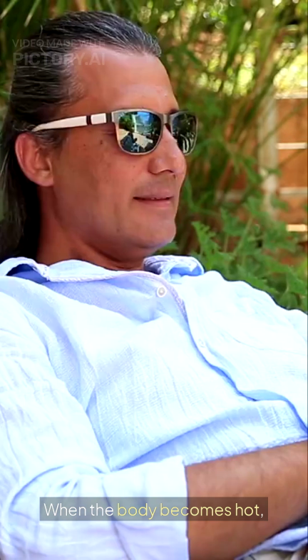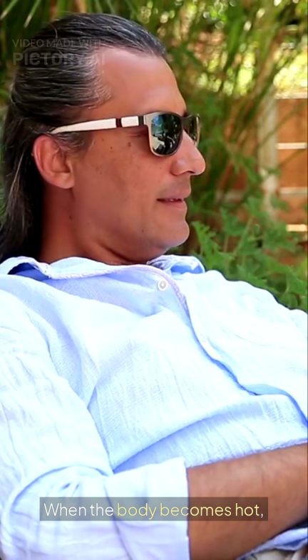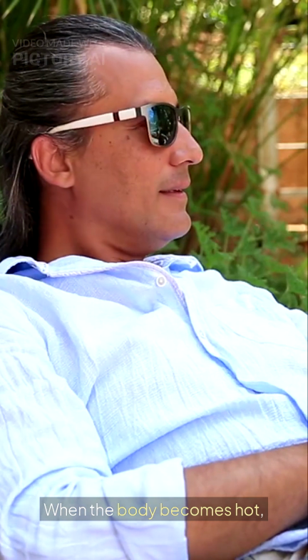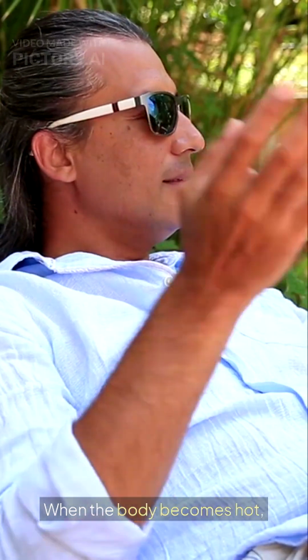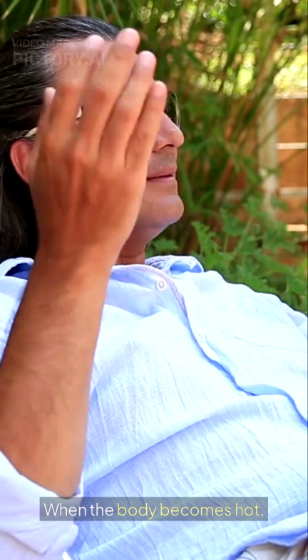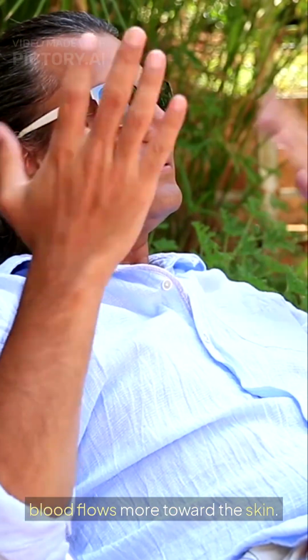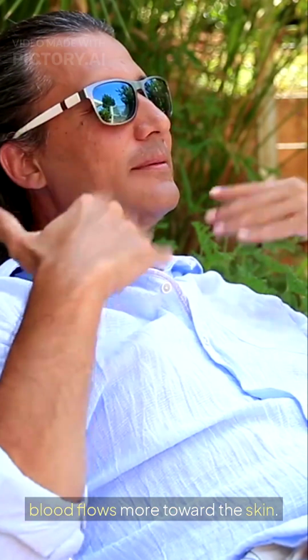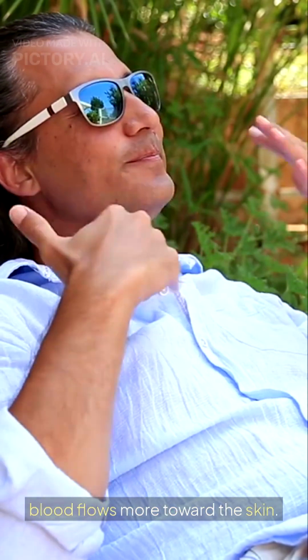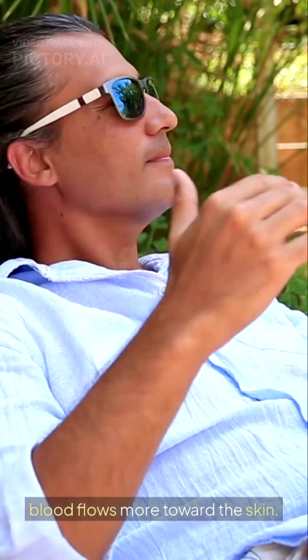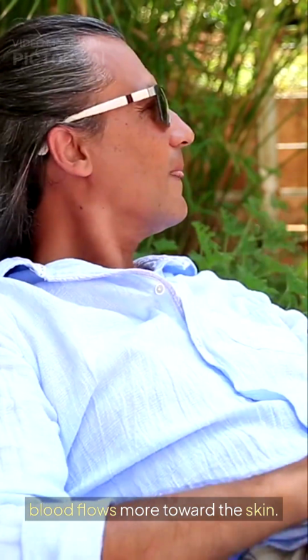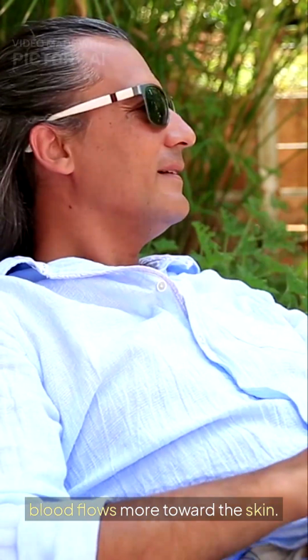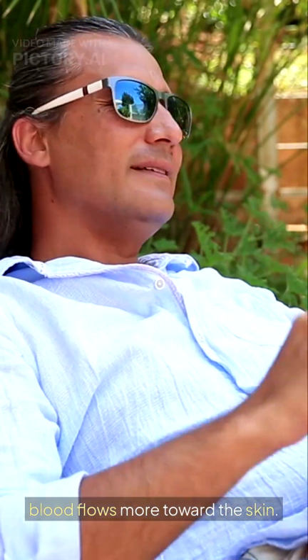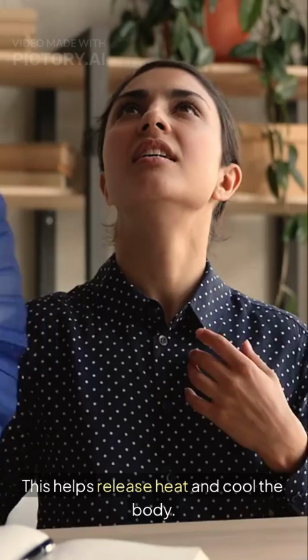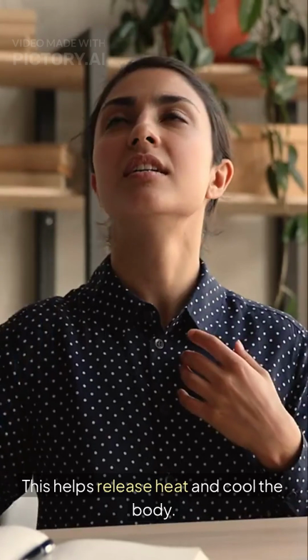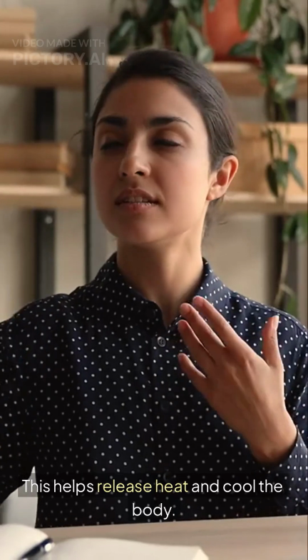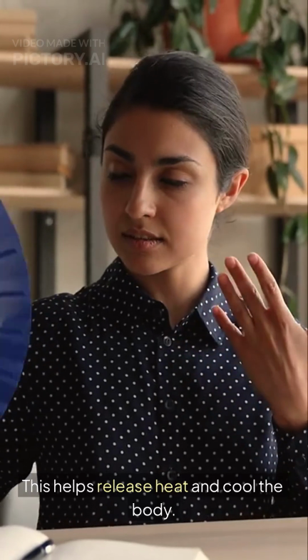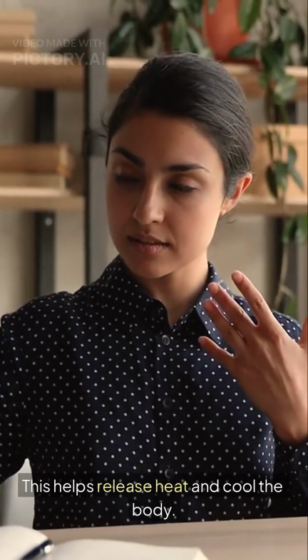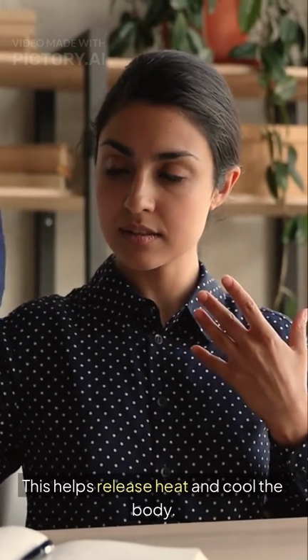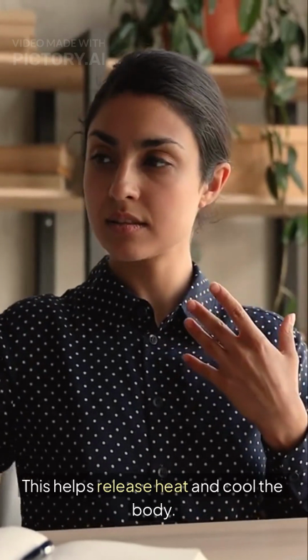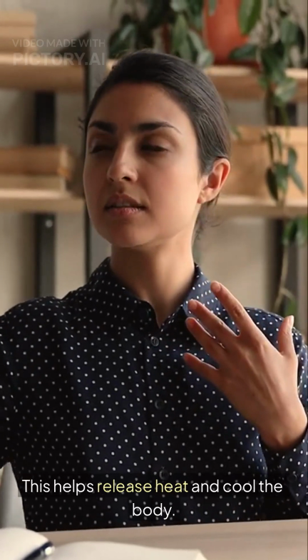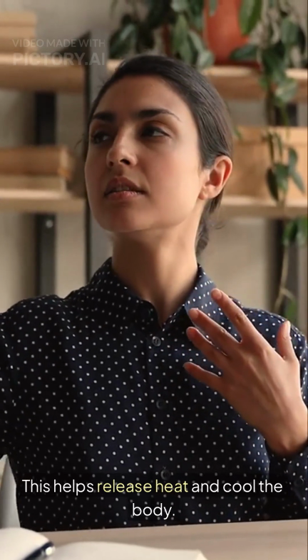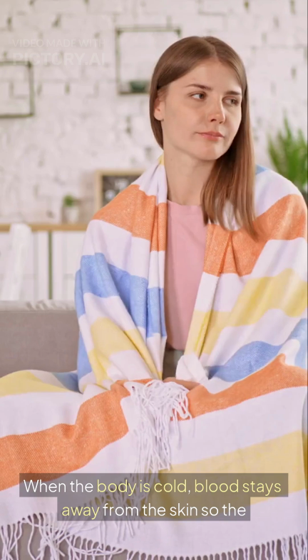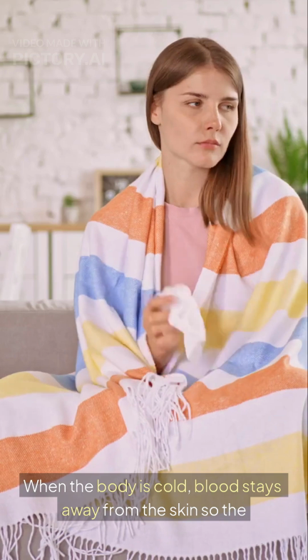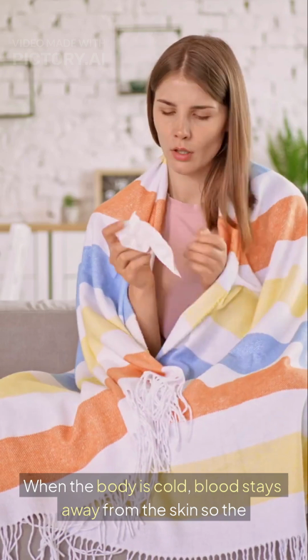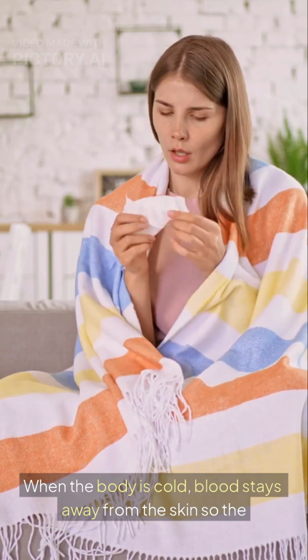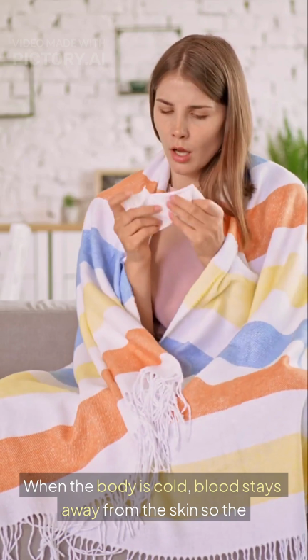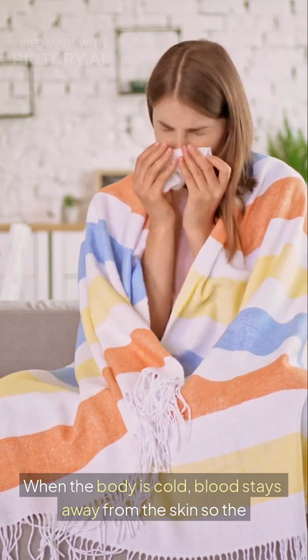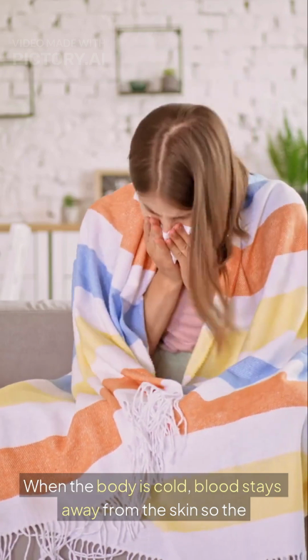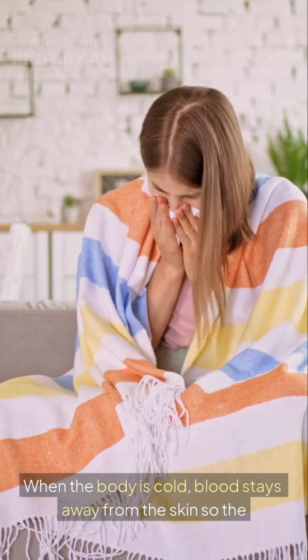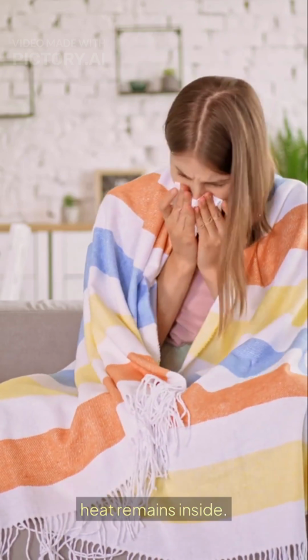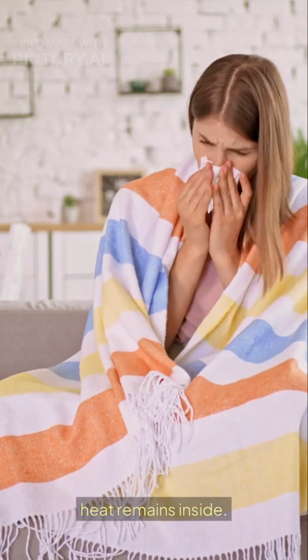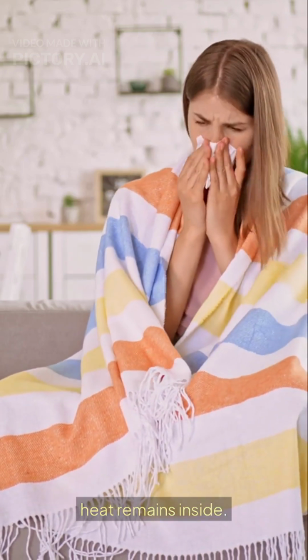When the body becomes hot, blood flows more toward the skin. This helps release heat and cool the body. When the body is cold, blood stays away from the skin so the heat remains inside.